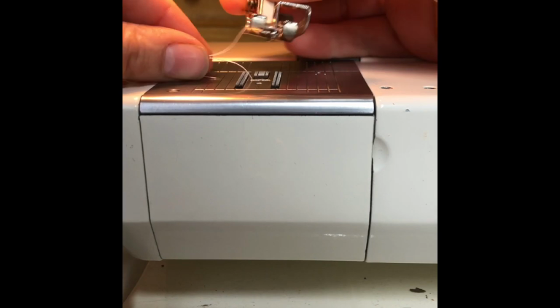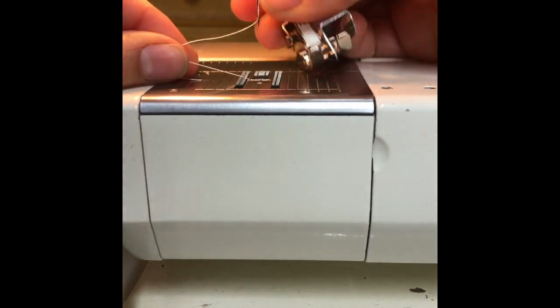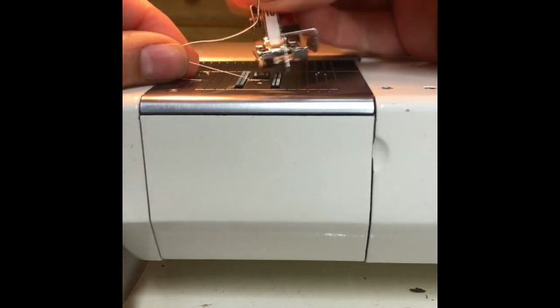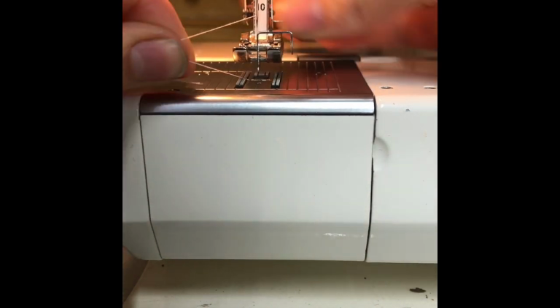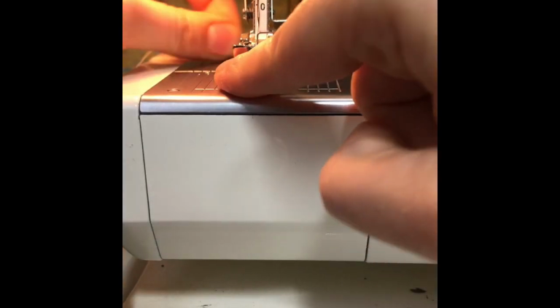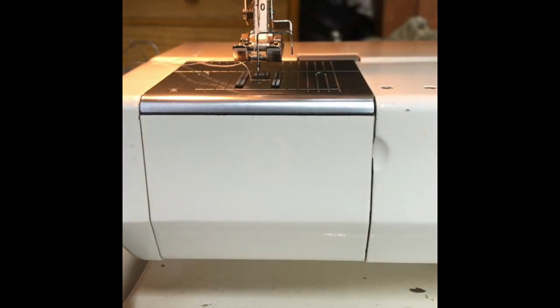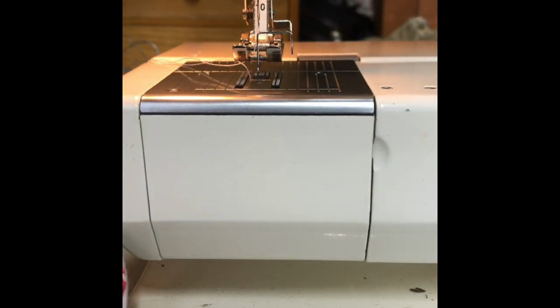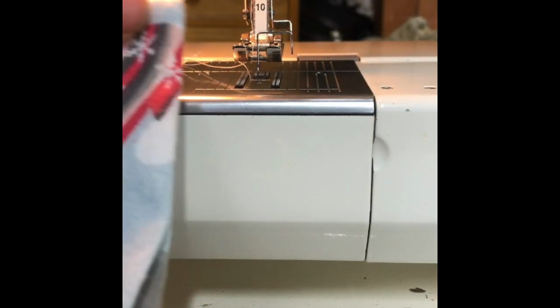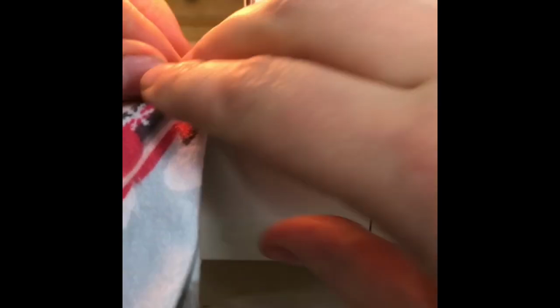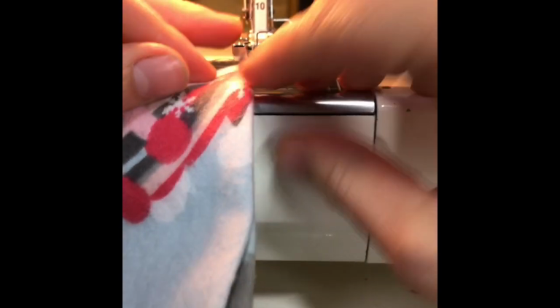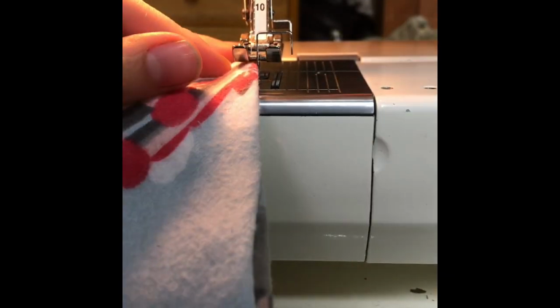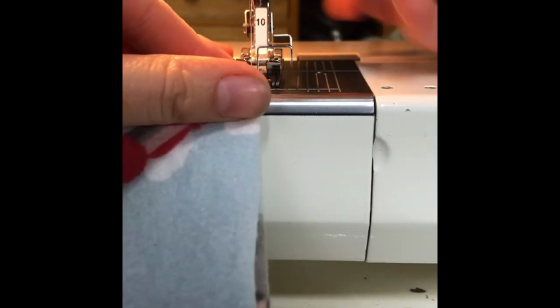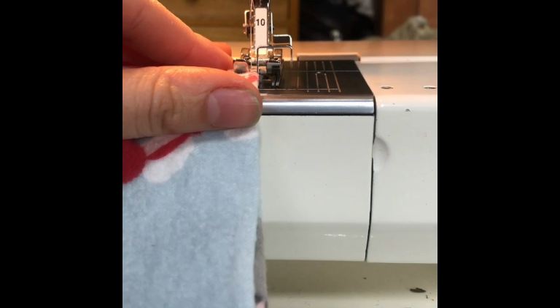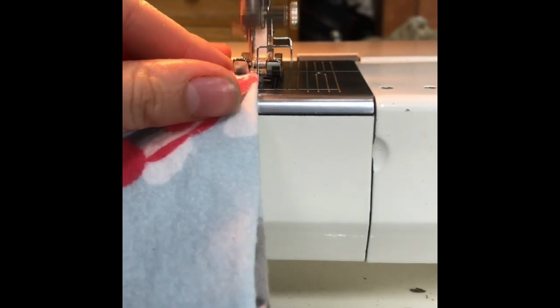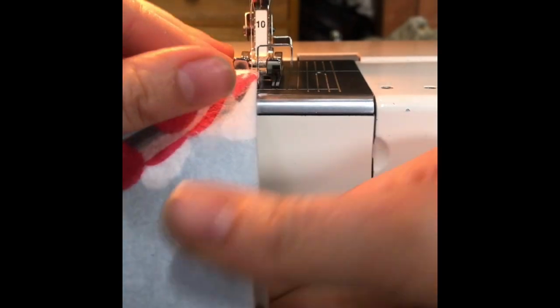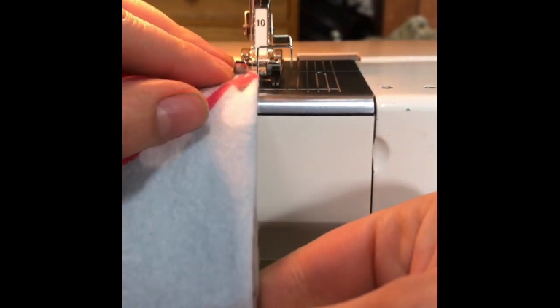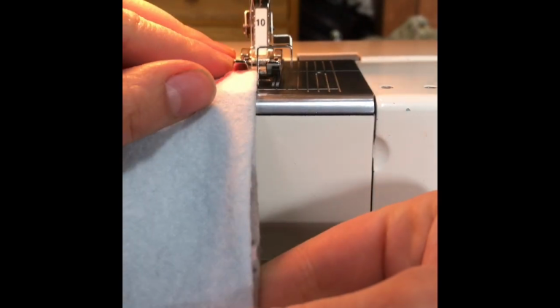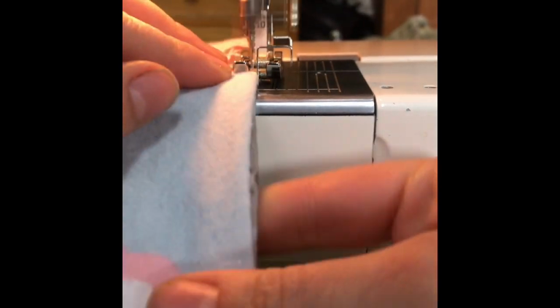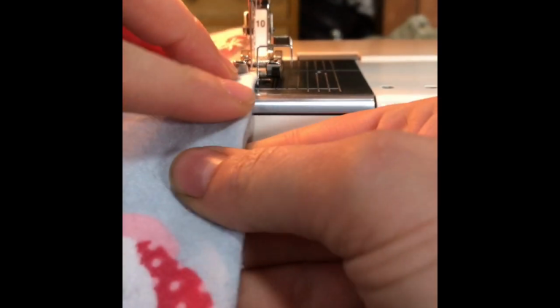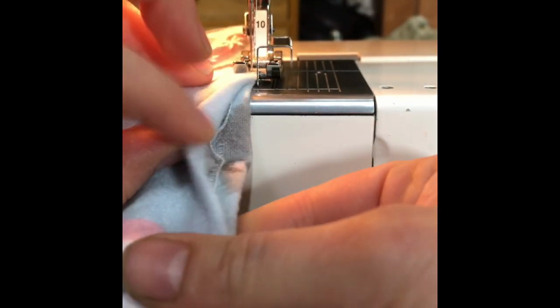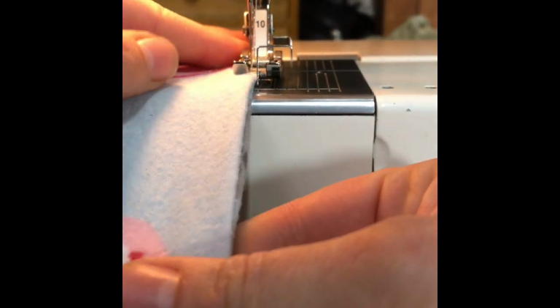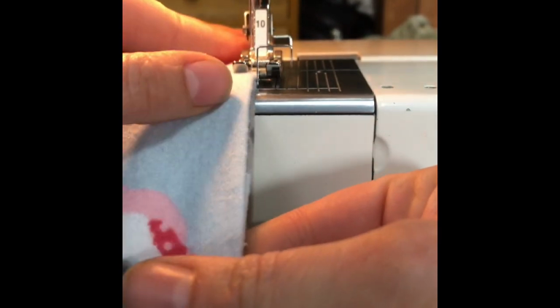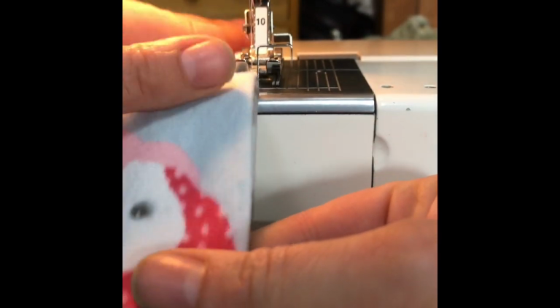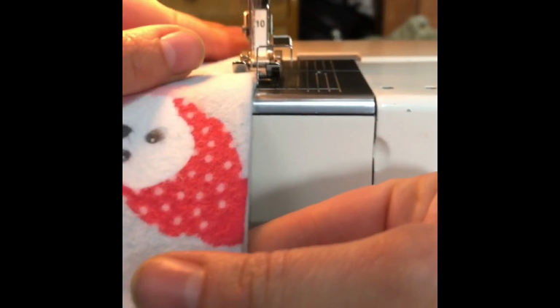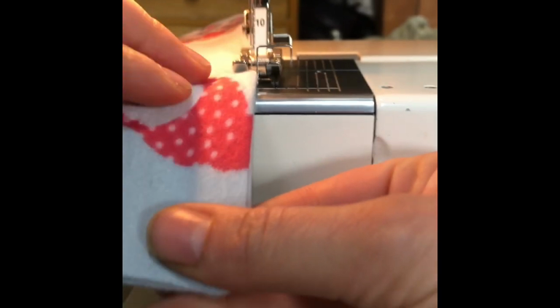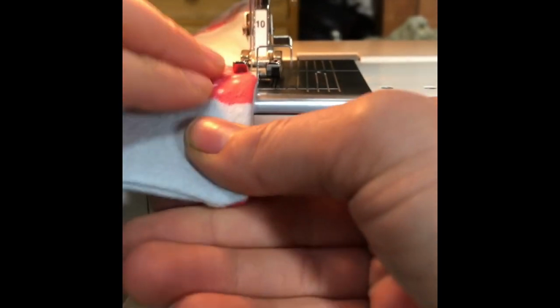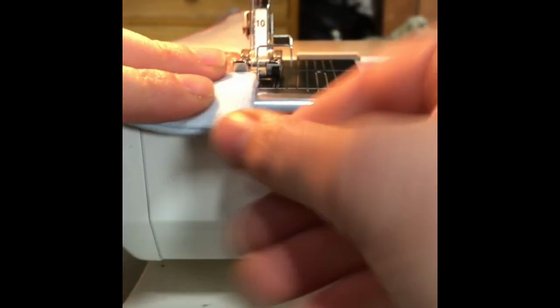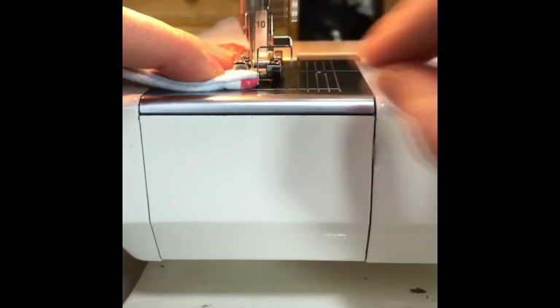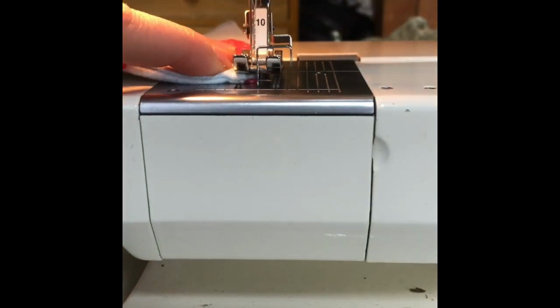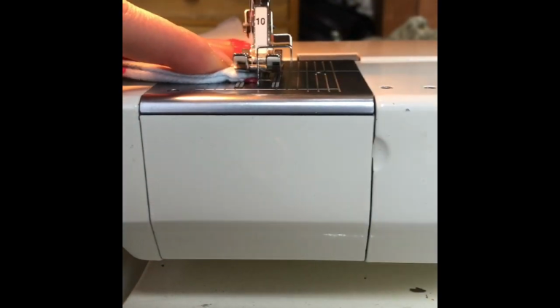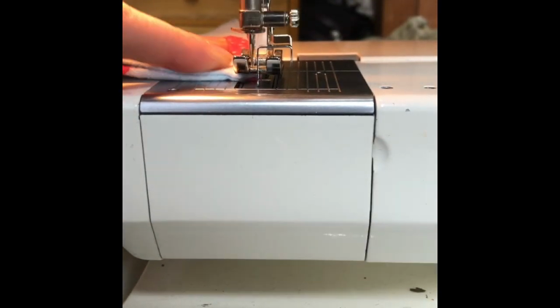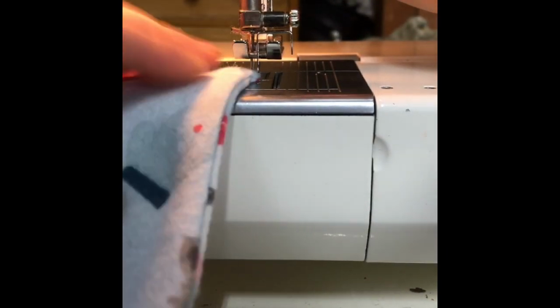If you have it, you can change your presser foot out to an edge foot and then move the needle position all the way over to the left. We're just going to be top stitching around the entire edge, and this will also close that opening that you had to turn the fabric right side out.